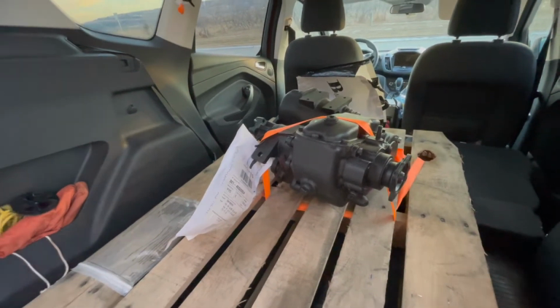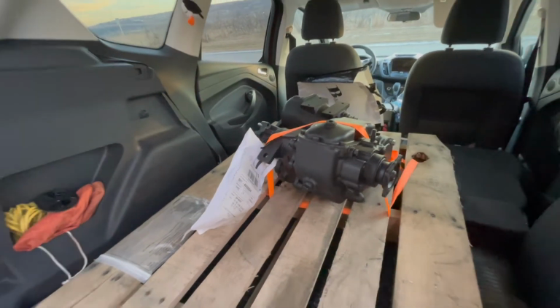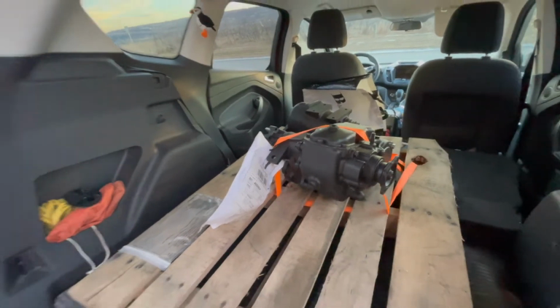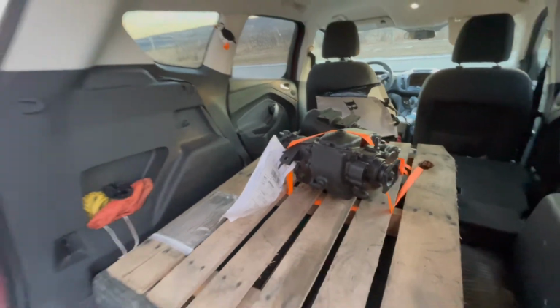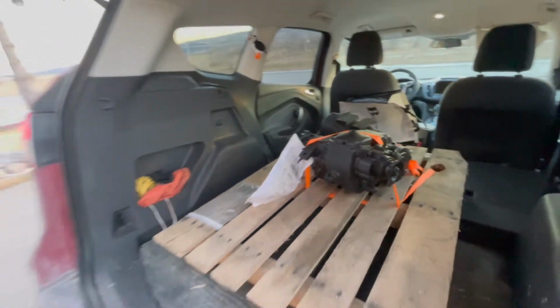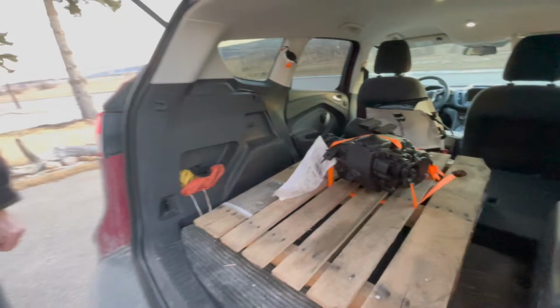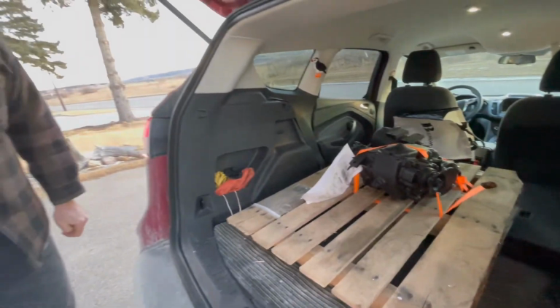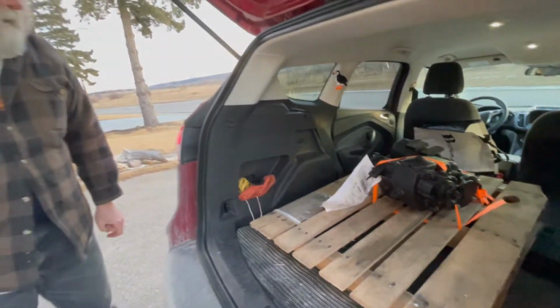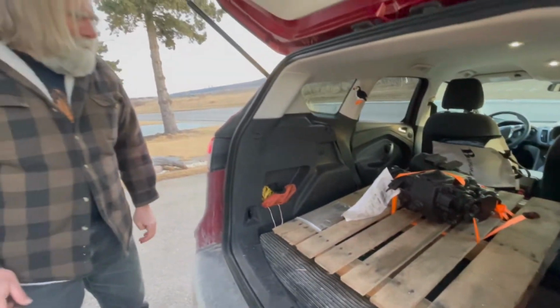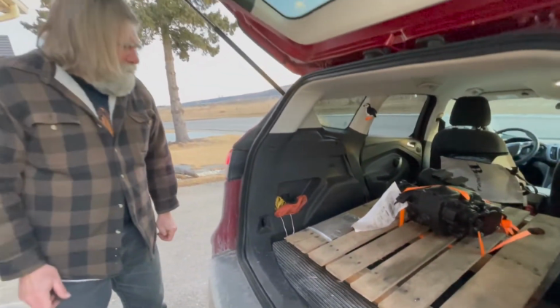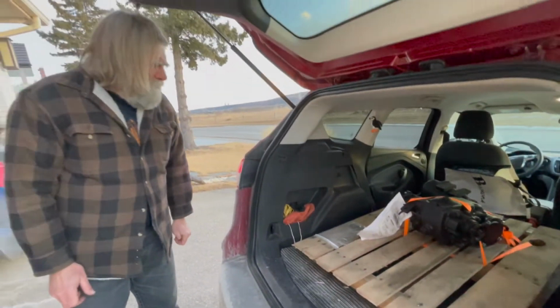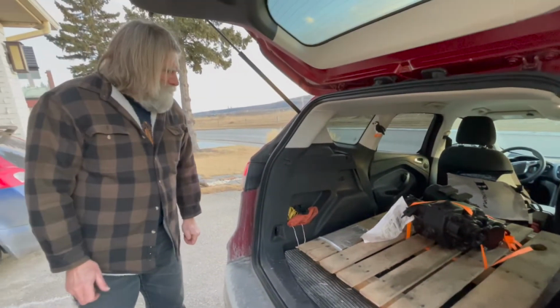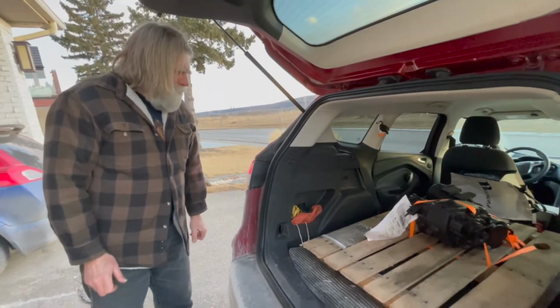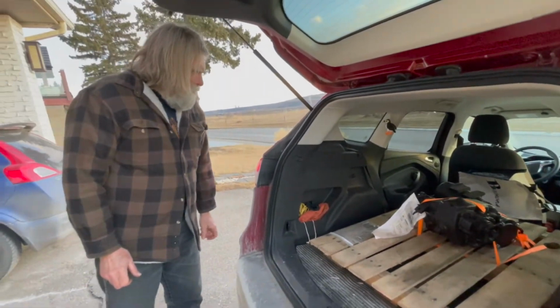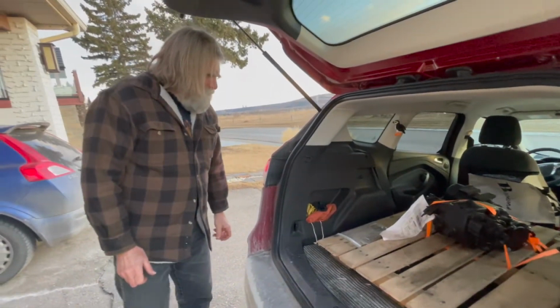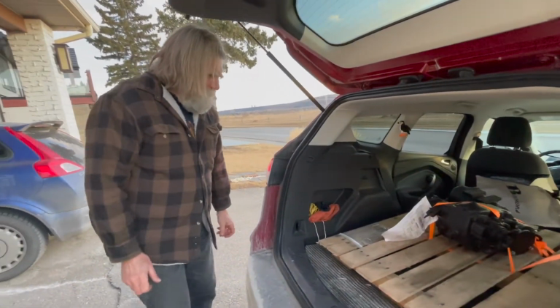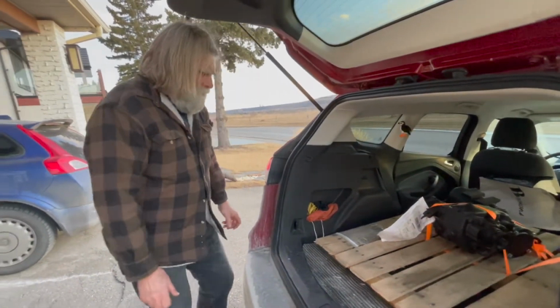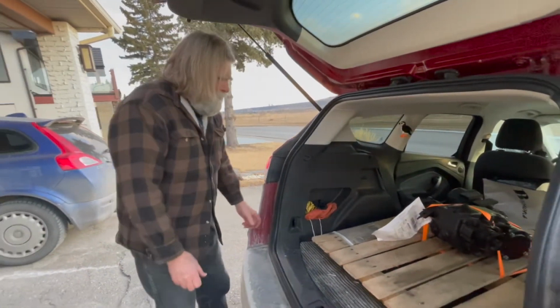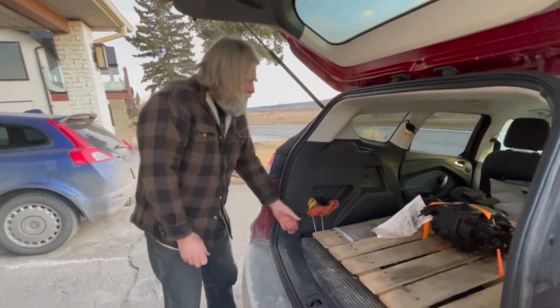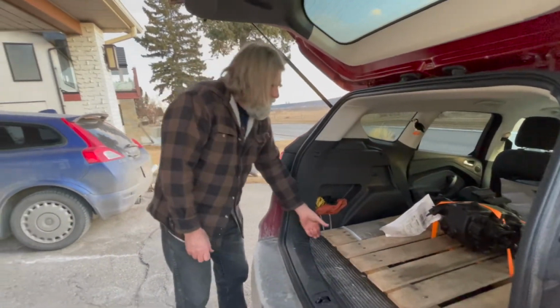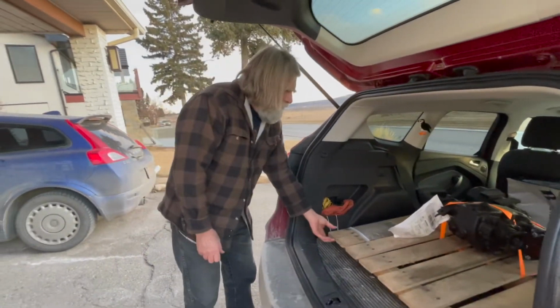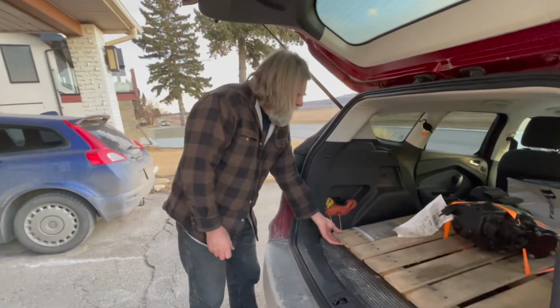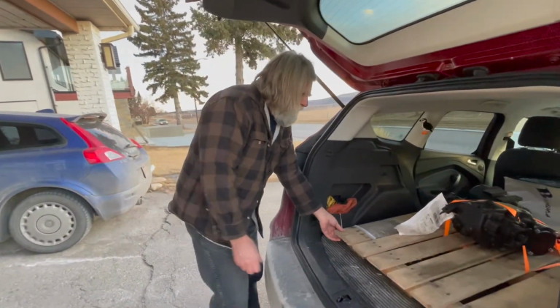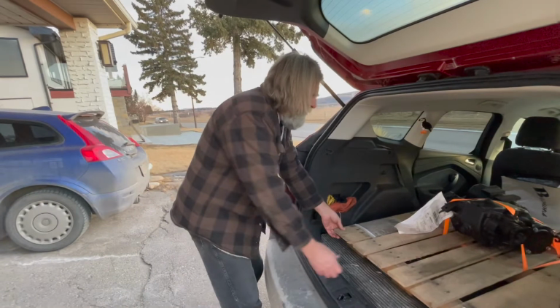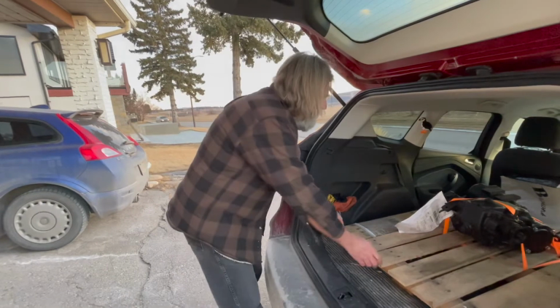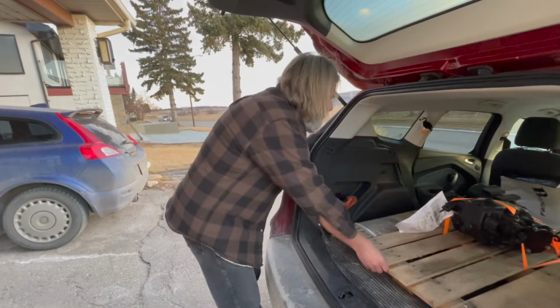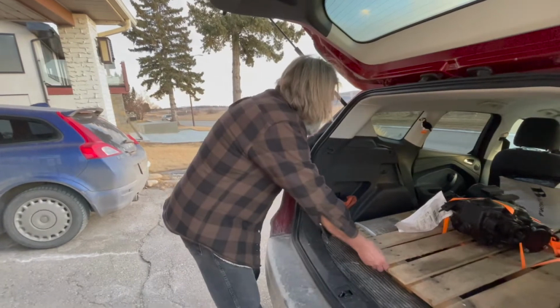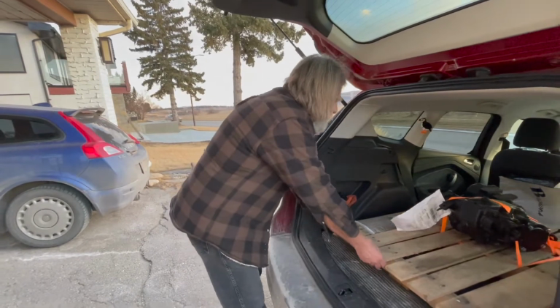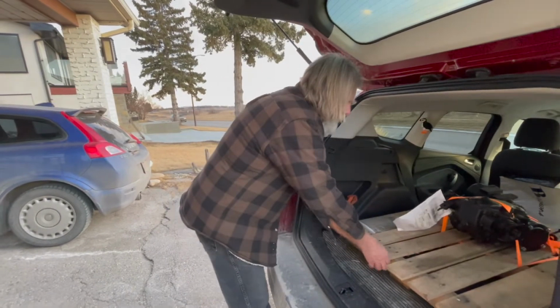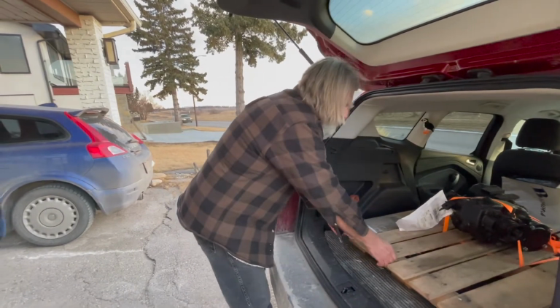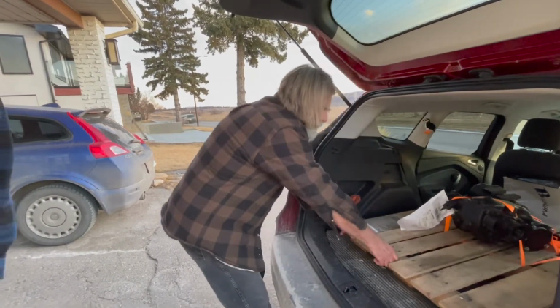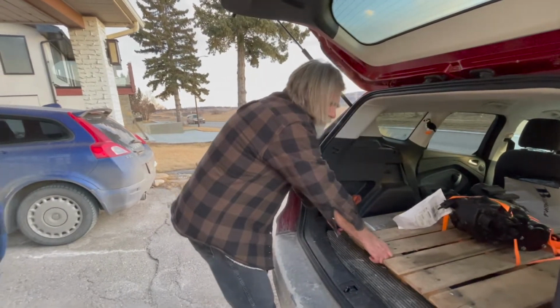It came on a pallet, two airlines — American and Air Canada. So we'll get this guy out and in the garage.